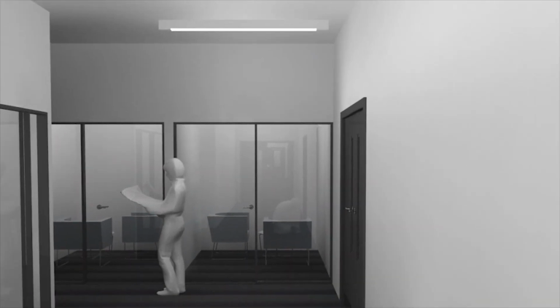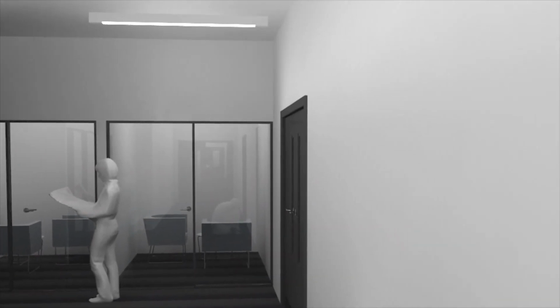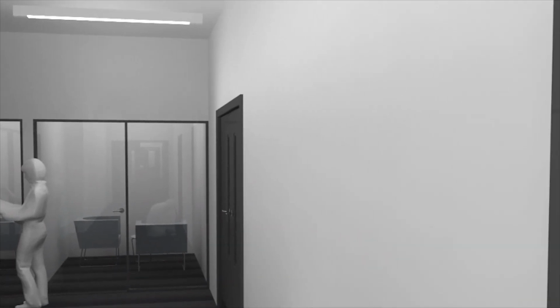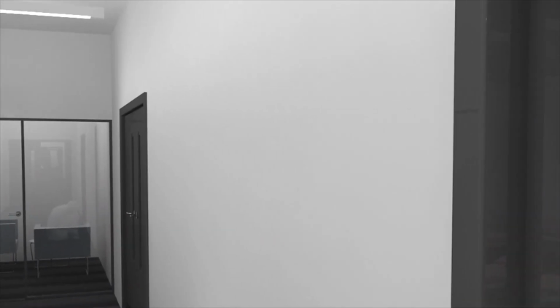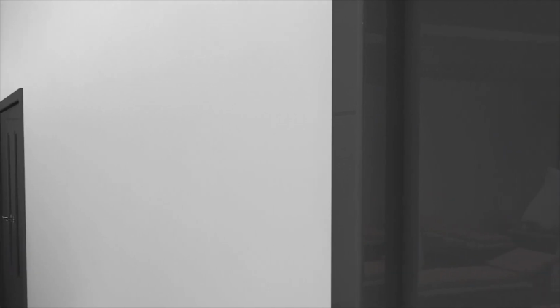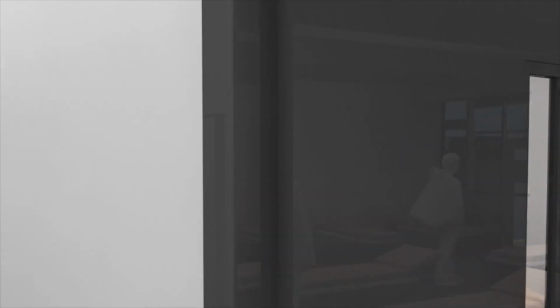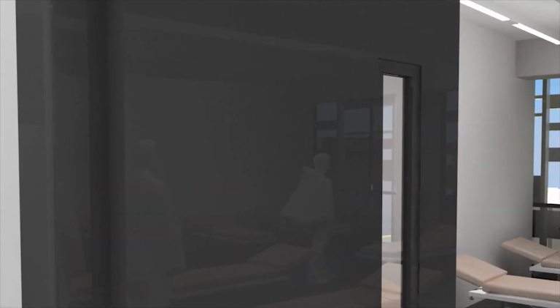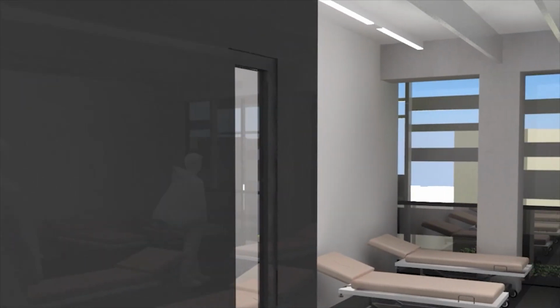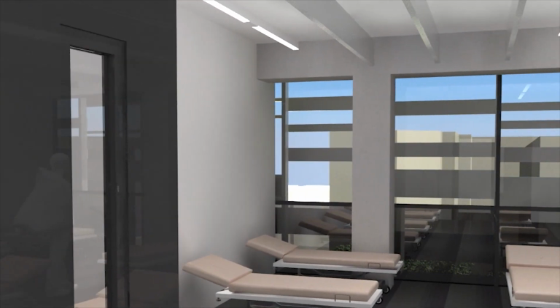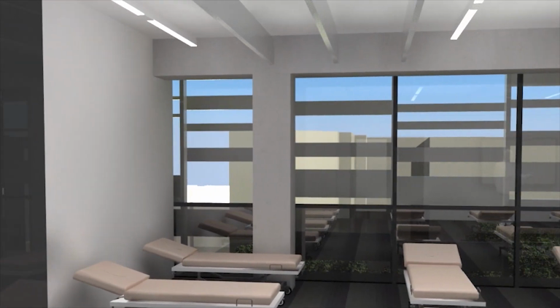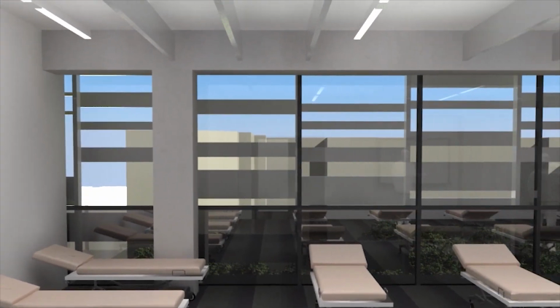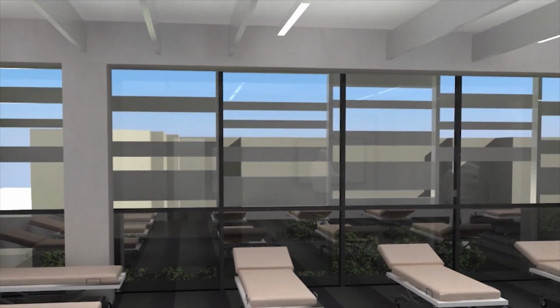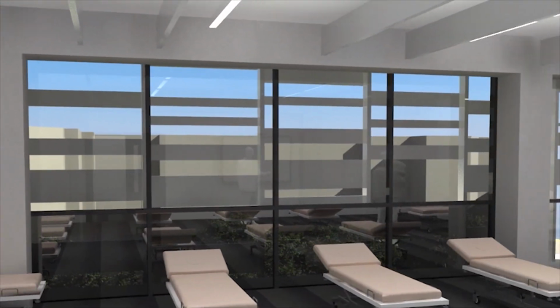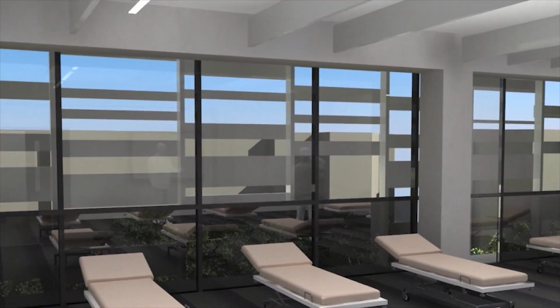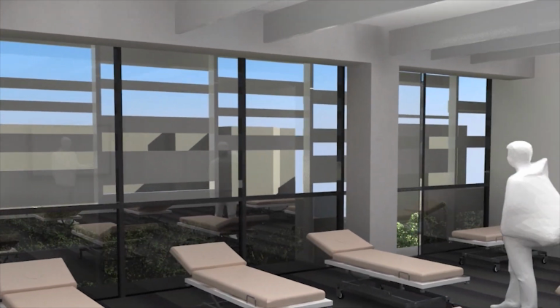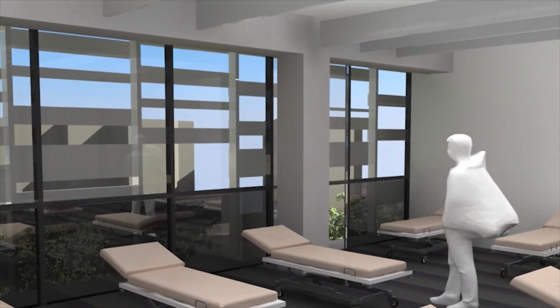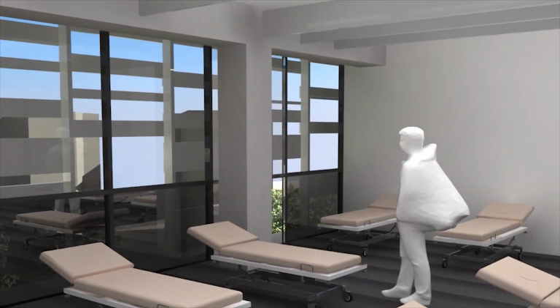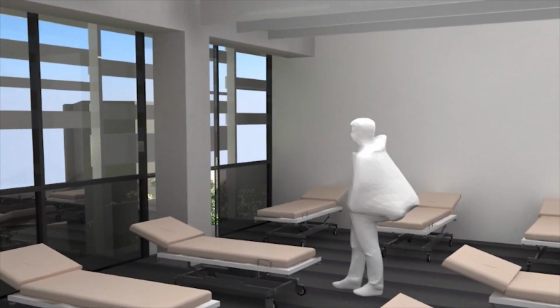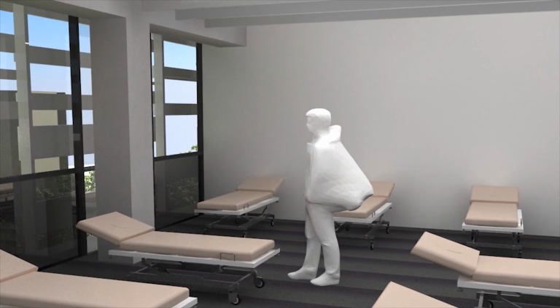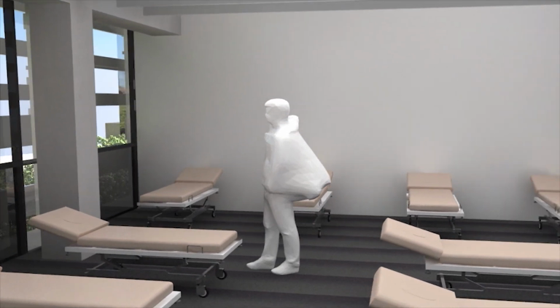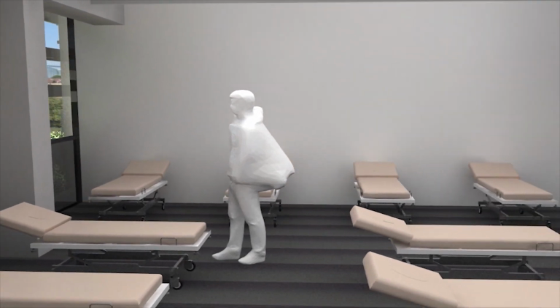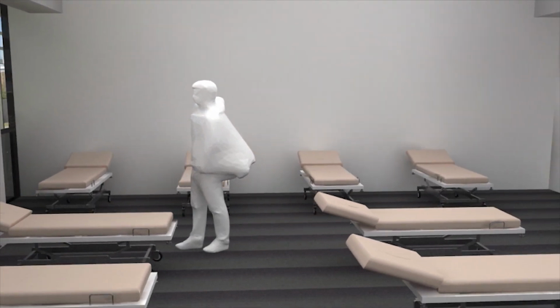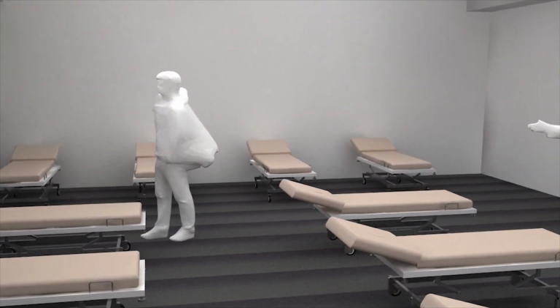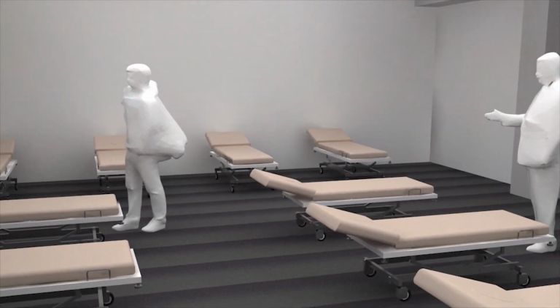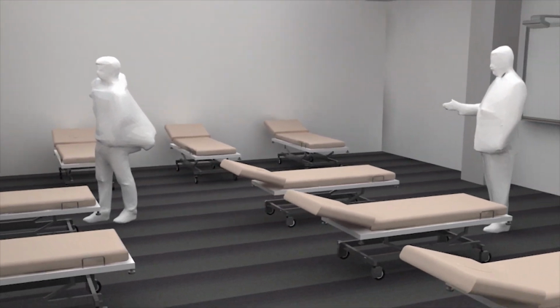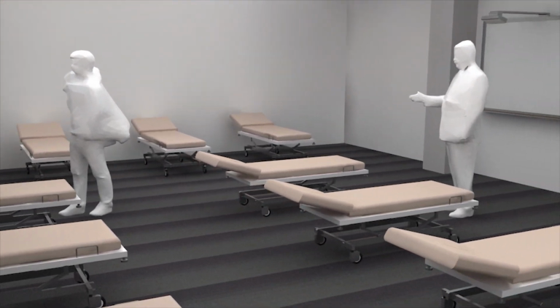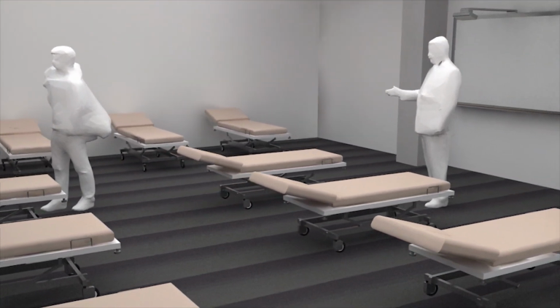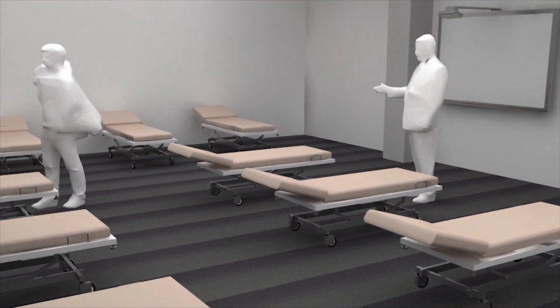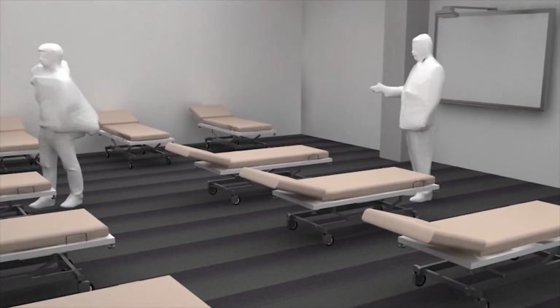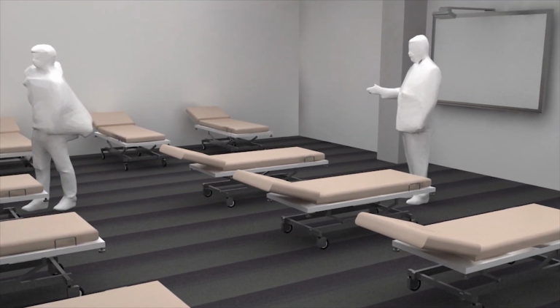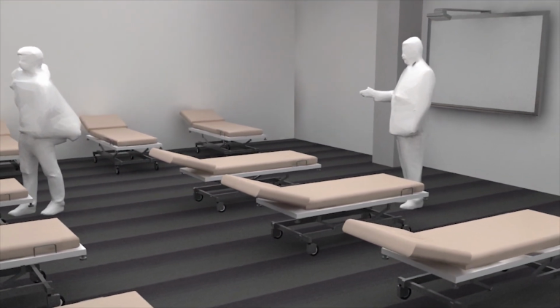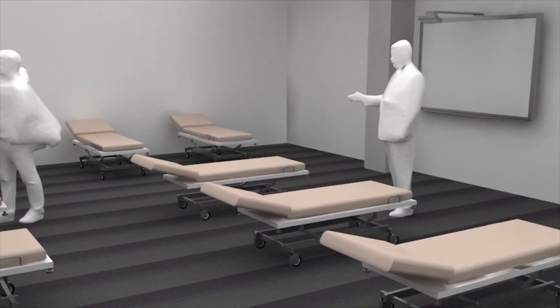Moving further along this area, we enter one of a number of physiotherapy laboratories for practical teaching and learning. Equipped to the highest clinical standards, these are superb environments in which to learn.